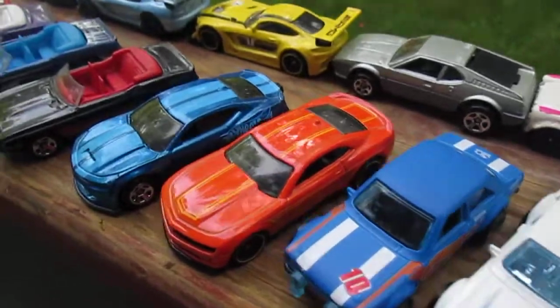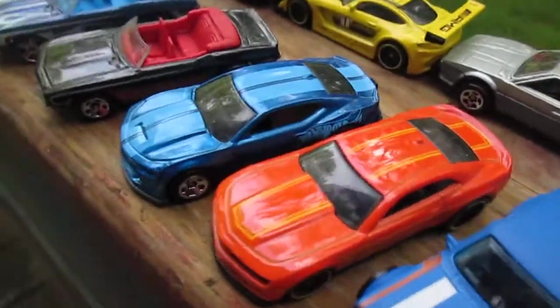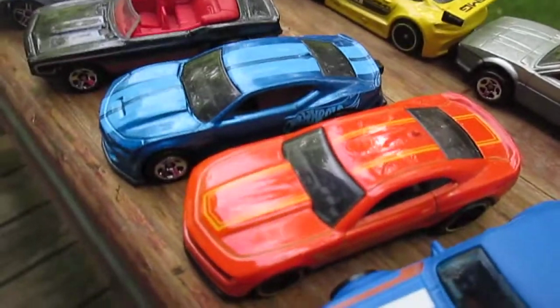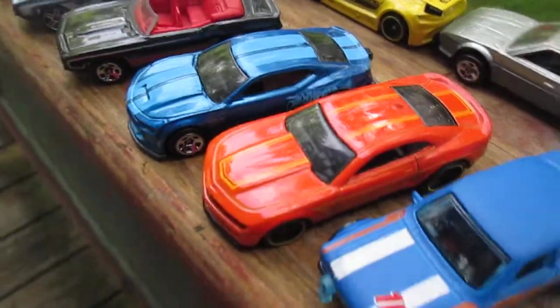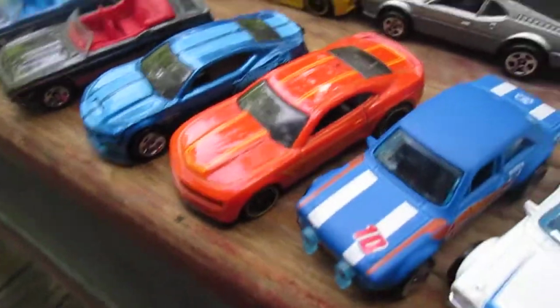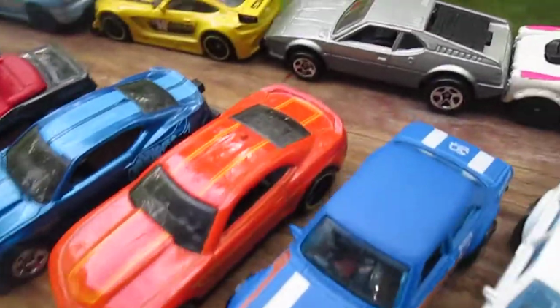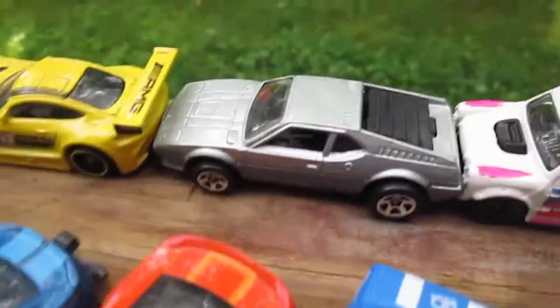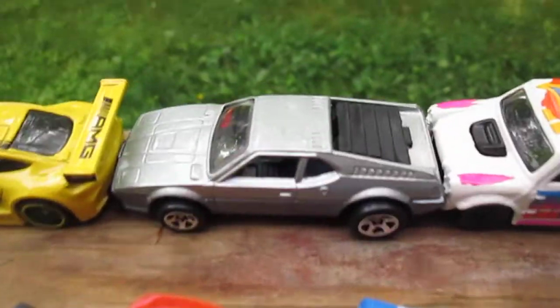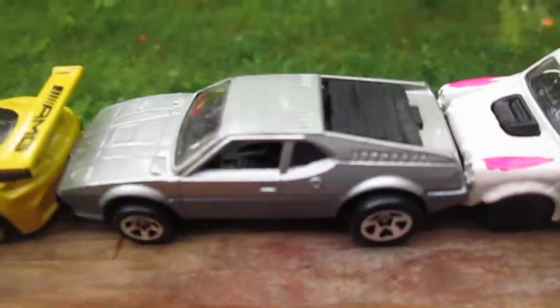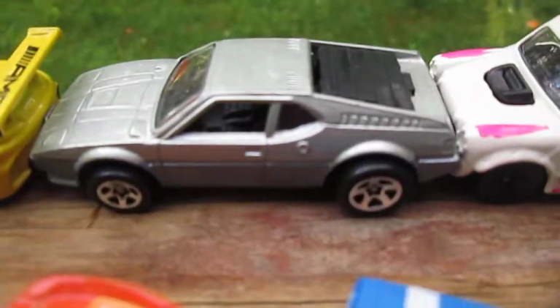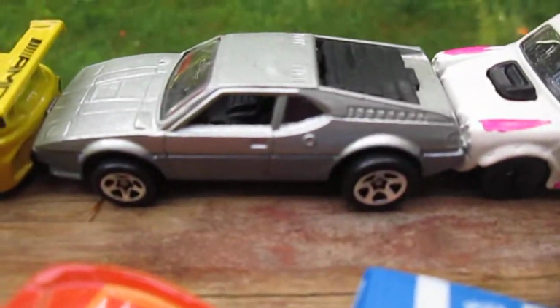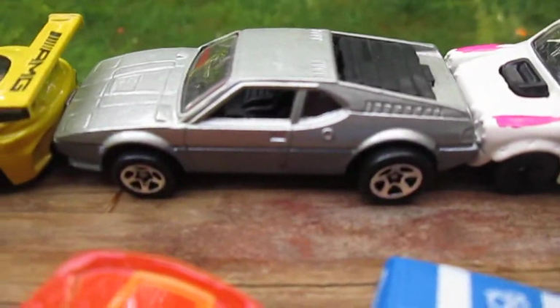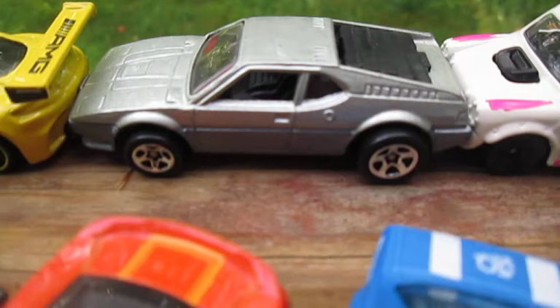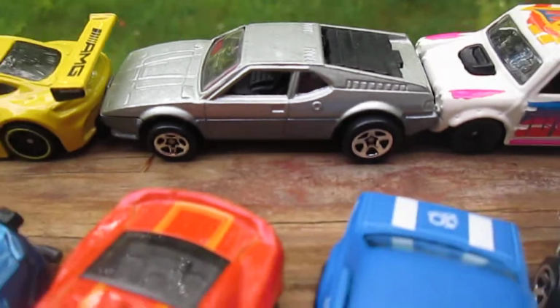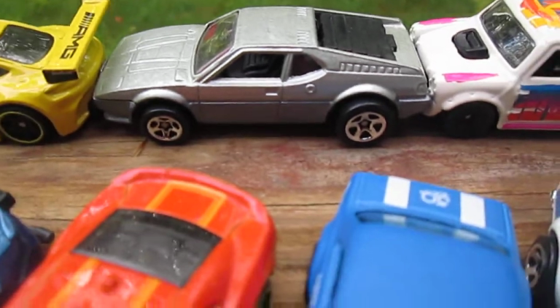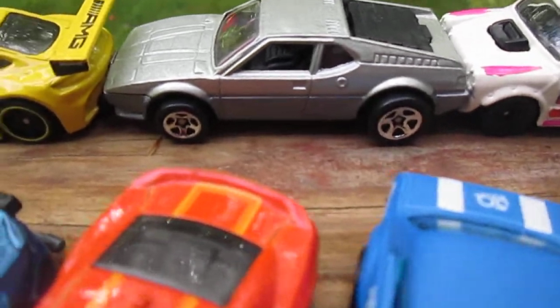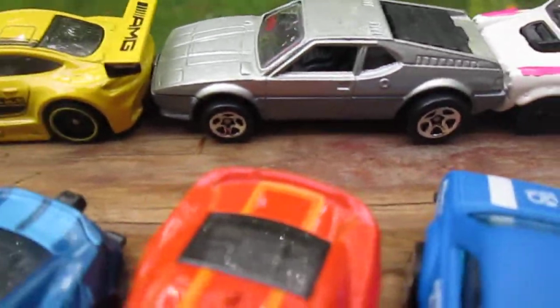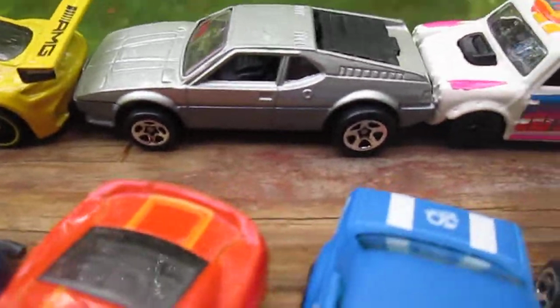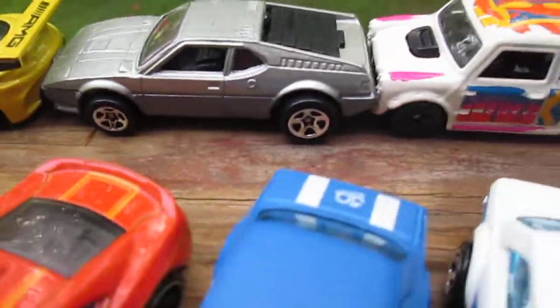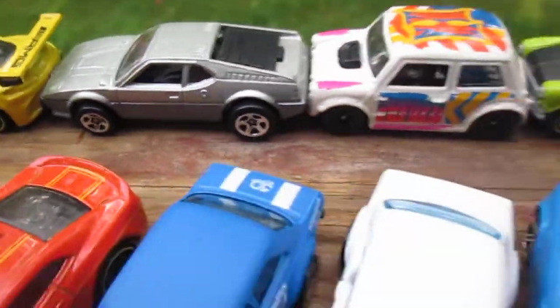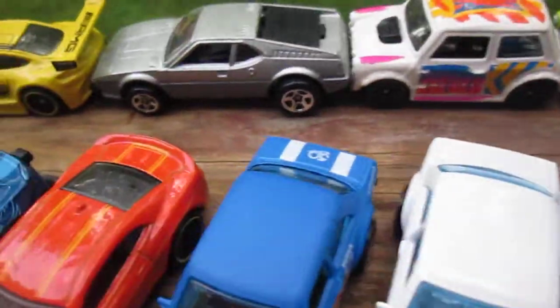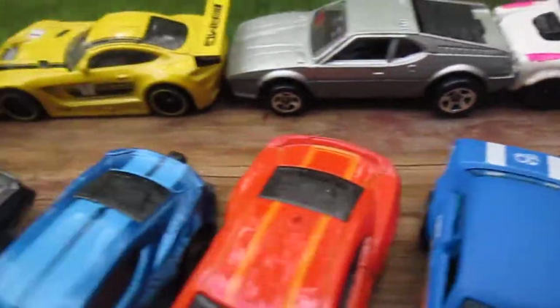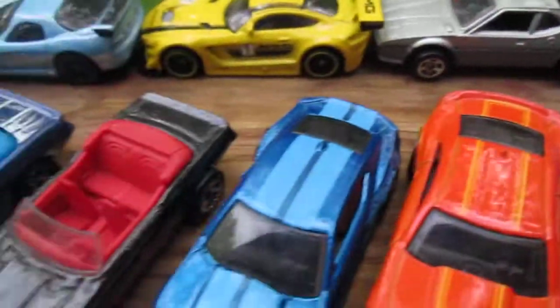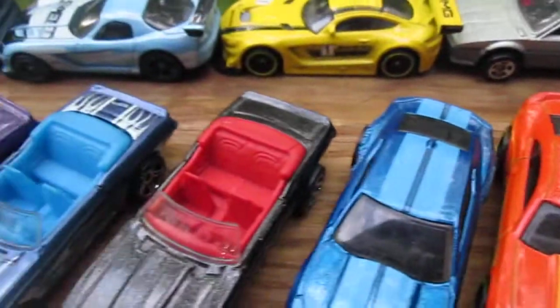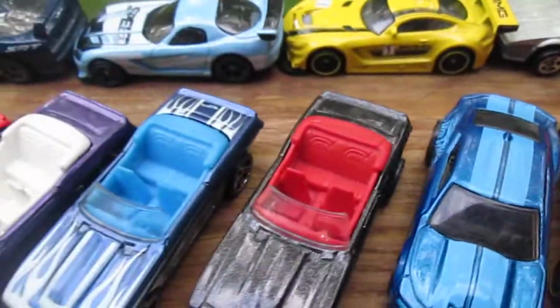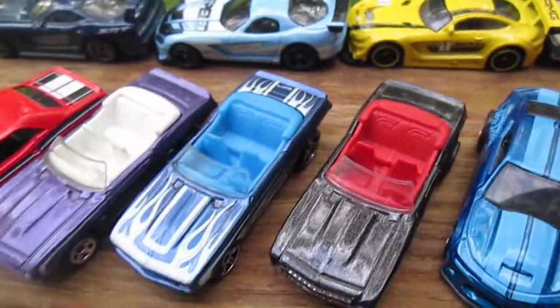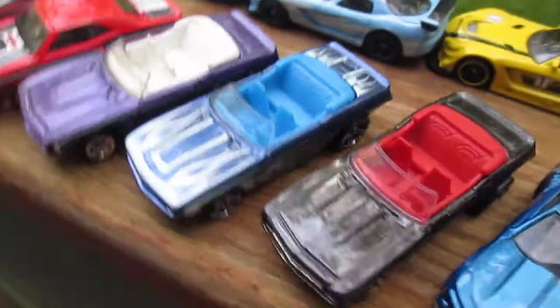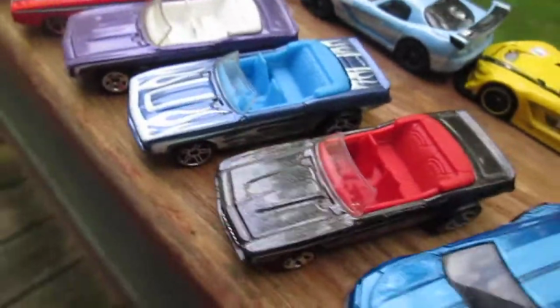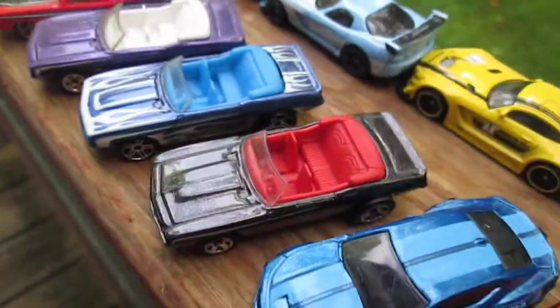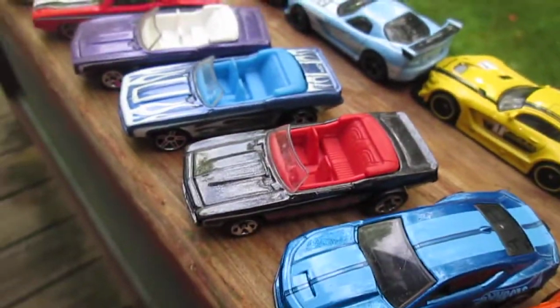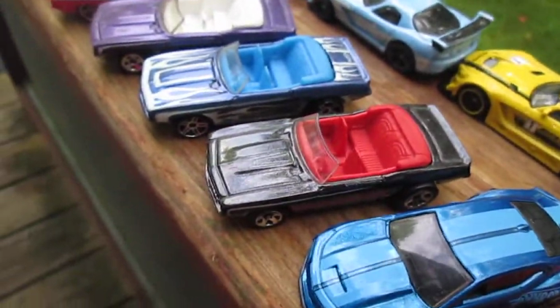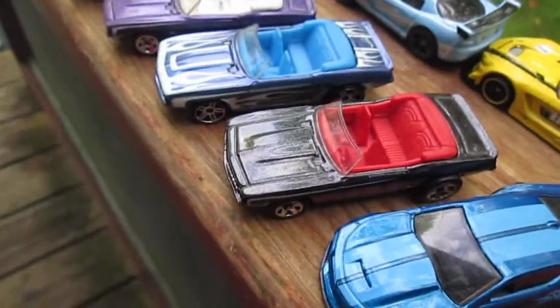A couple of Camaros. The Street Beast — I'm liking that. Similar to the DeLorean, but the doors don't open up like that.